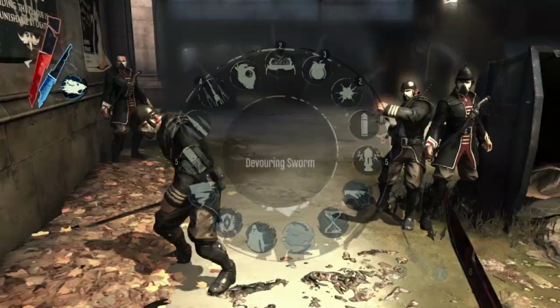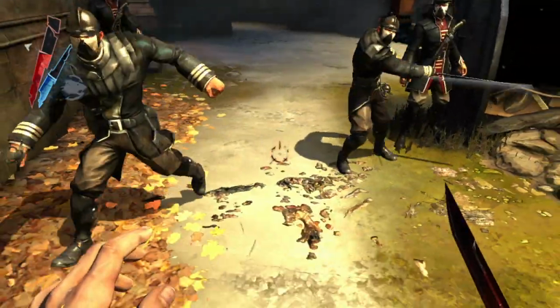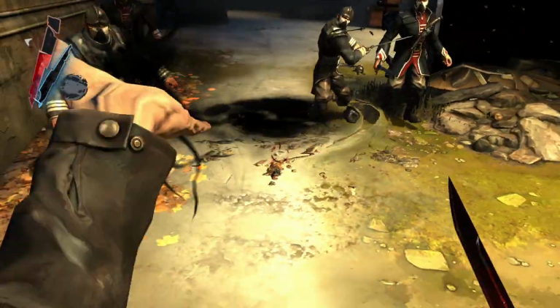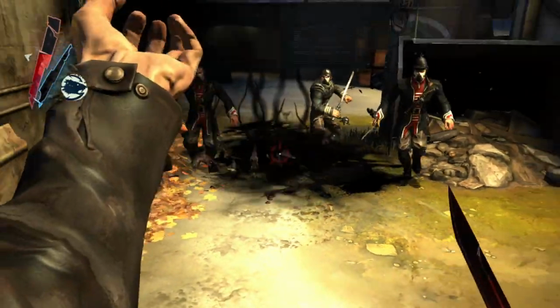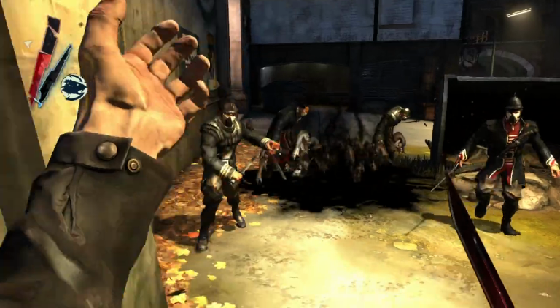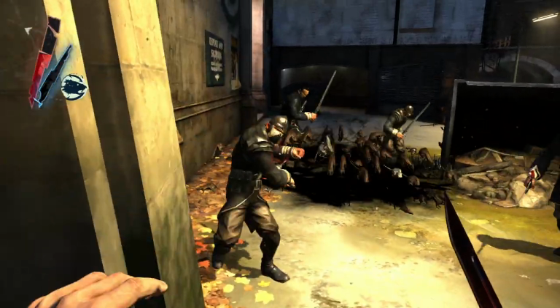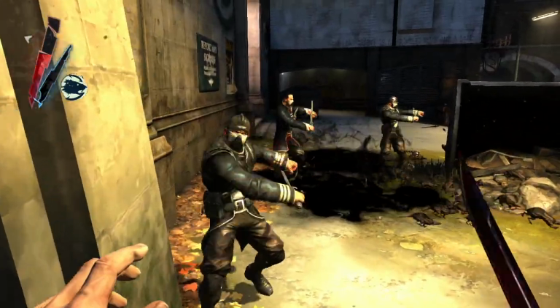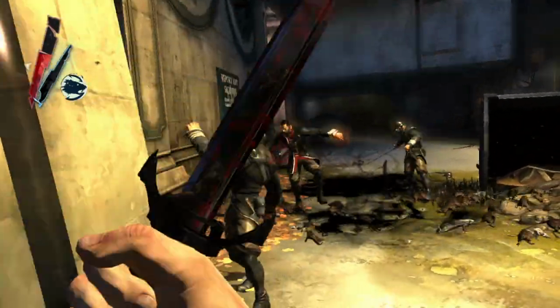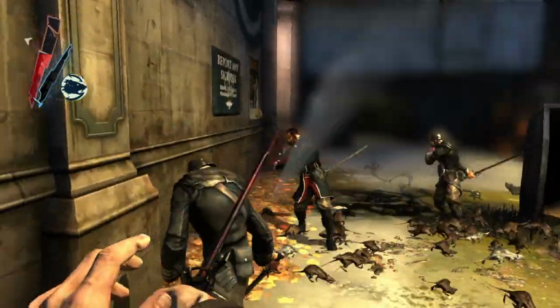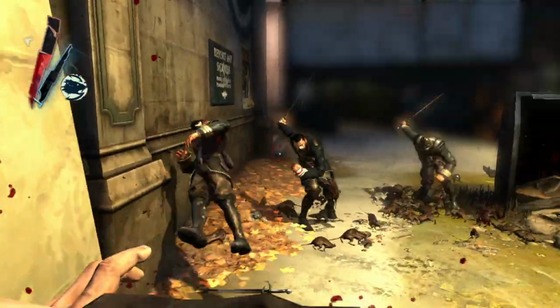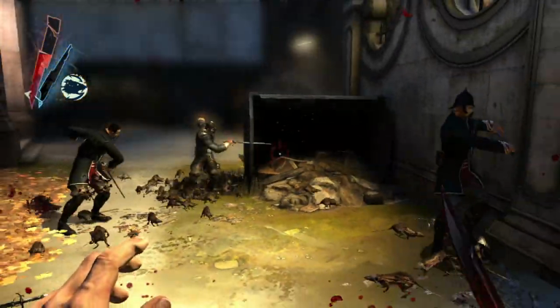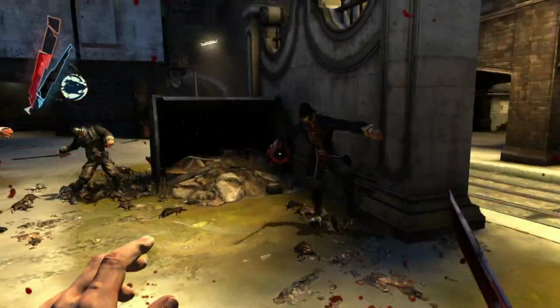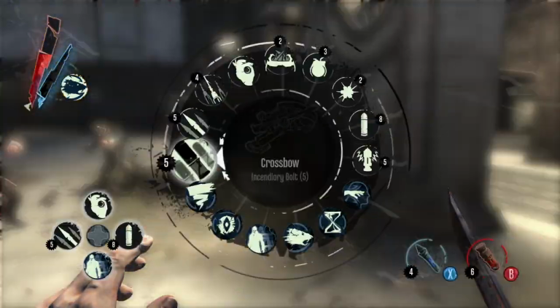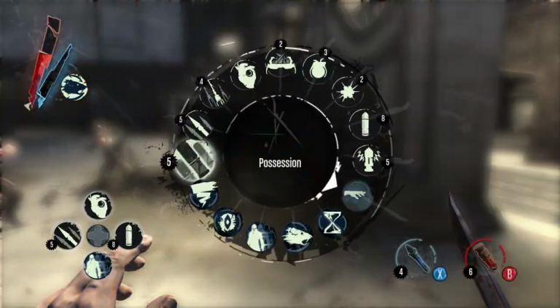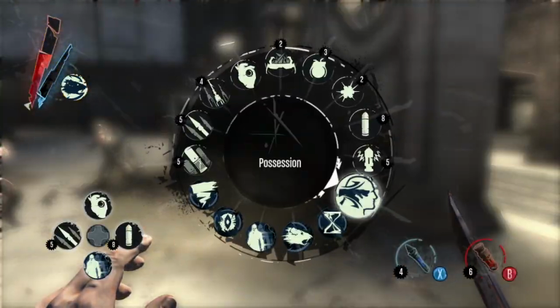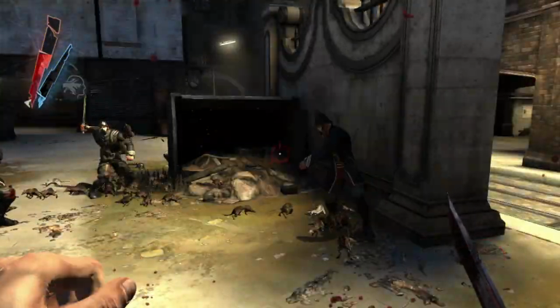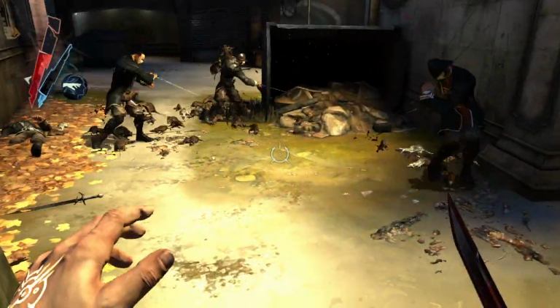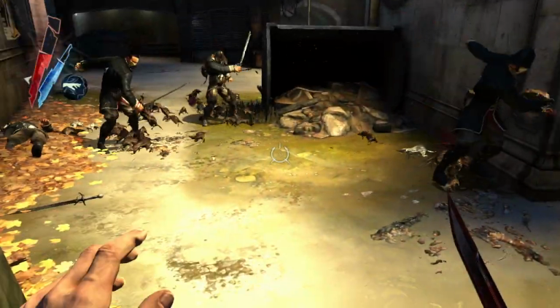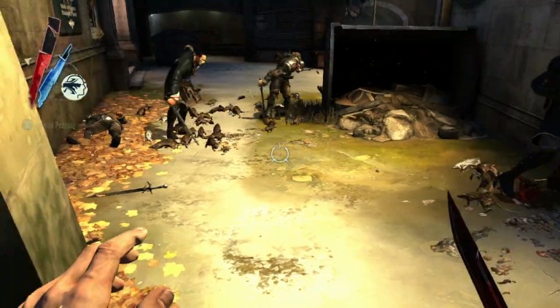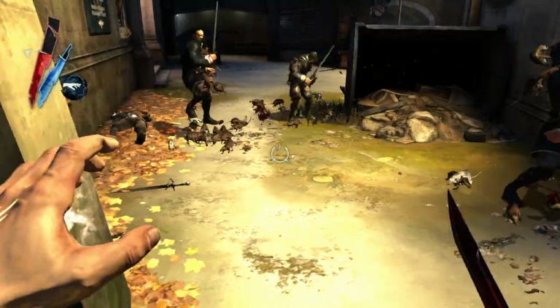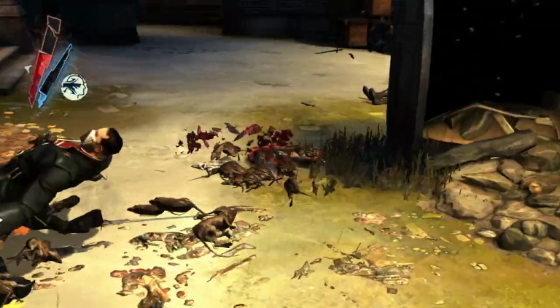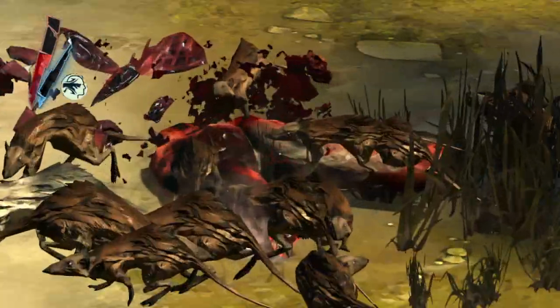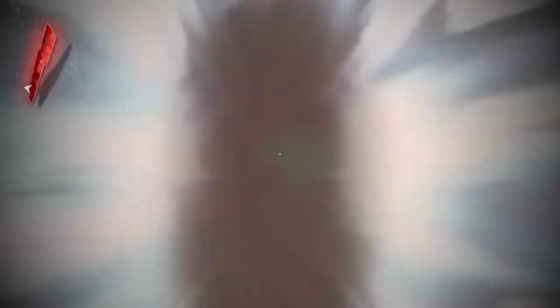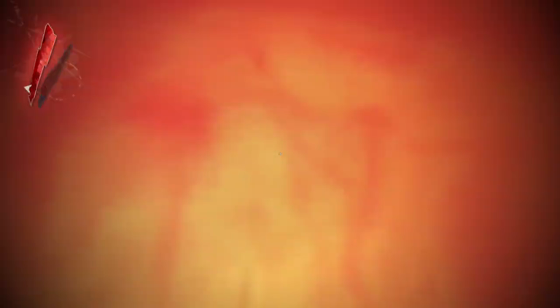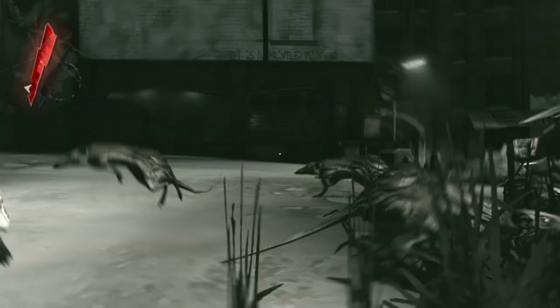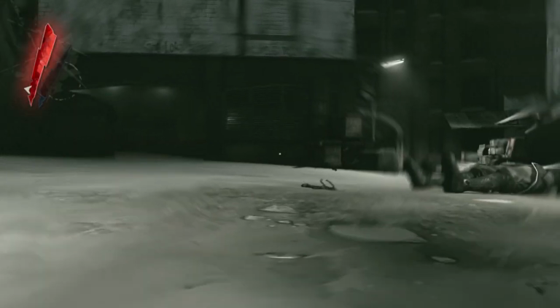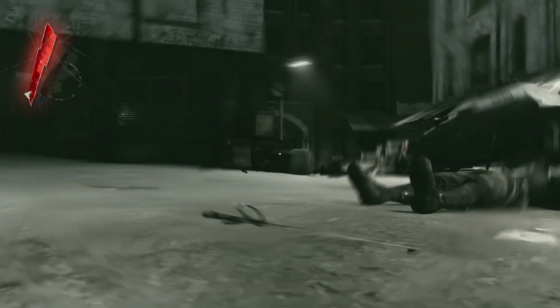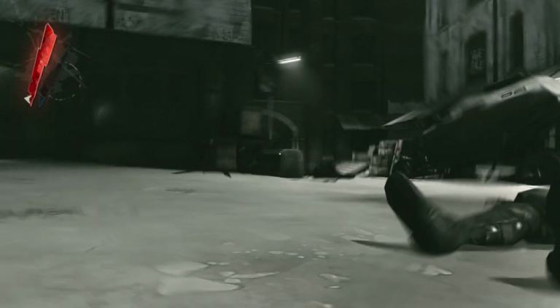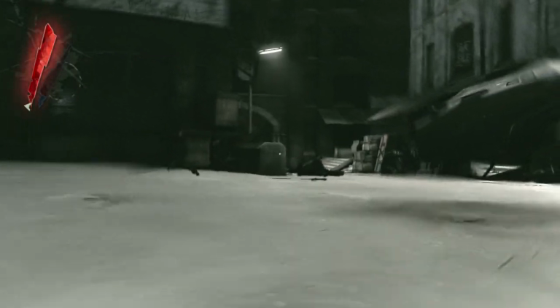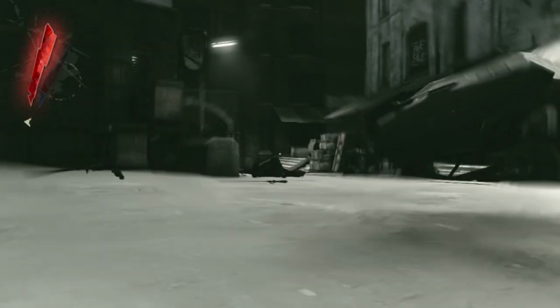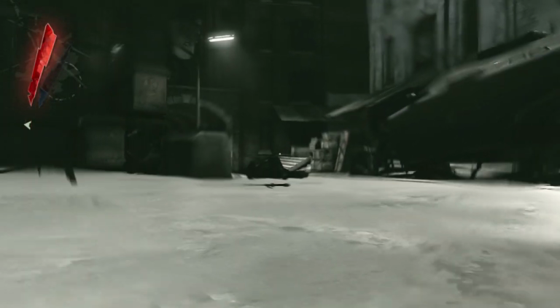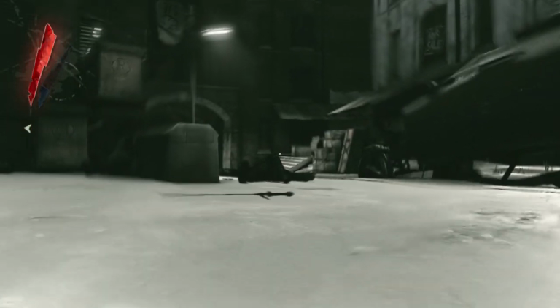The player is summoning rats. Once the rats are in the world, they're like little AIs — so sometimes the guards win, sometimes the rats win. Here the player has possessed one of his own rats and is now getting away.